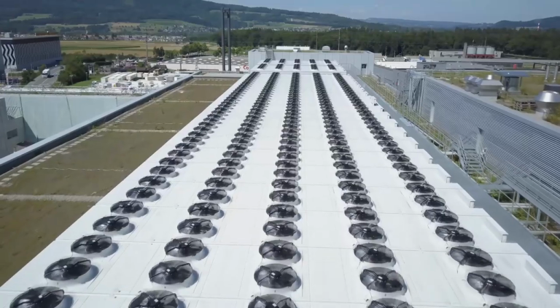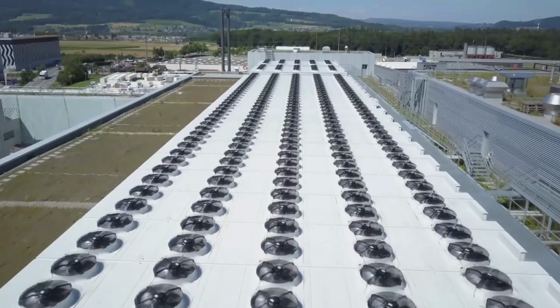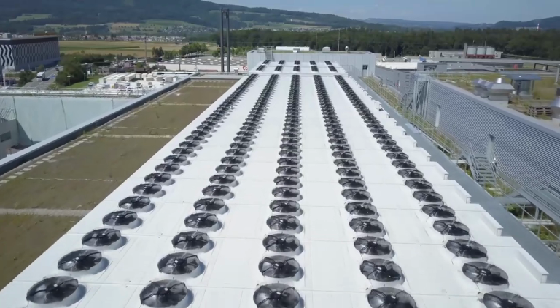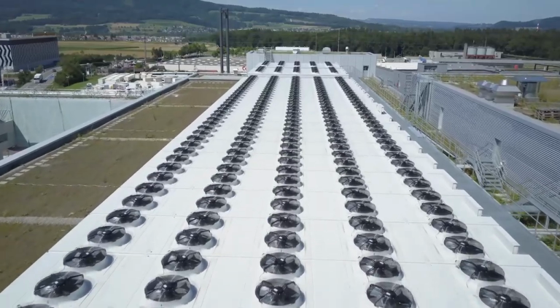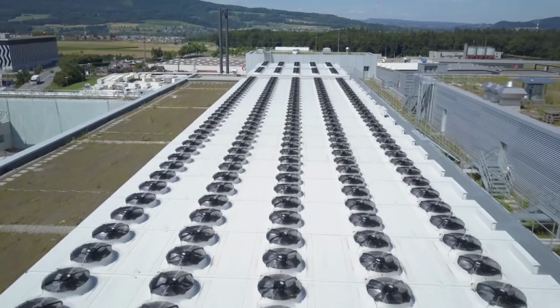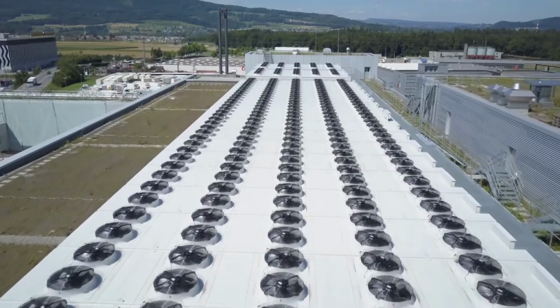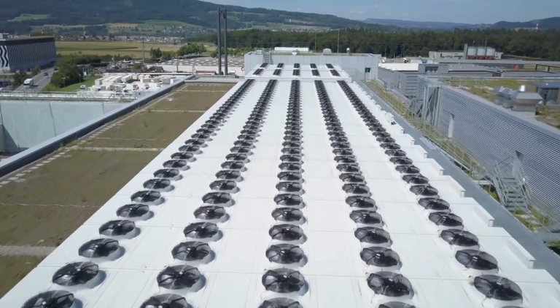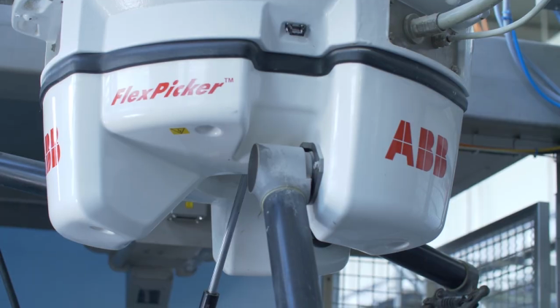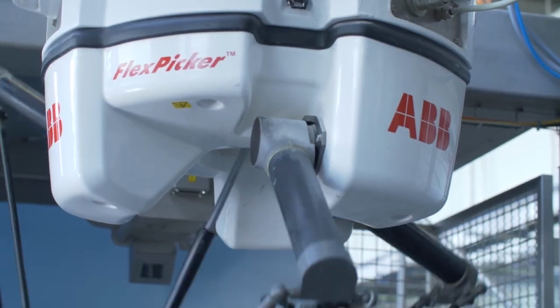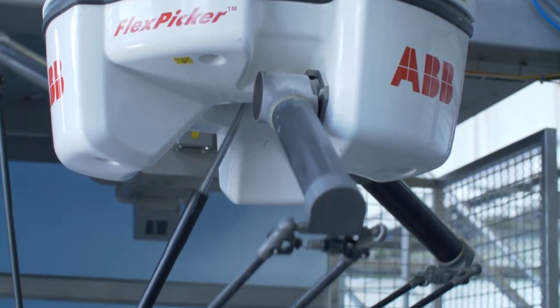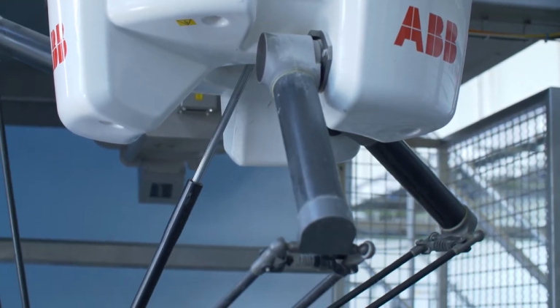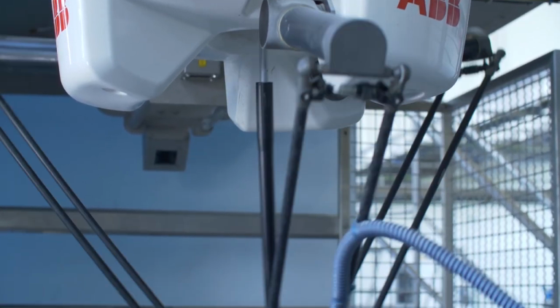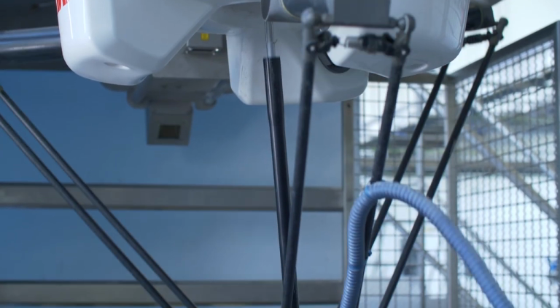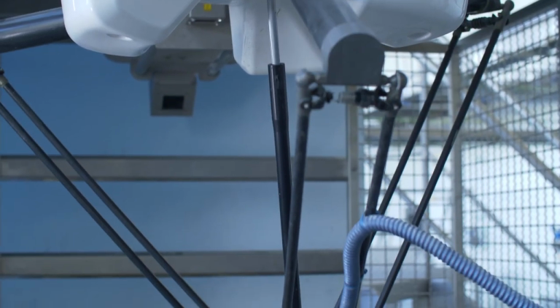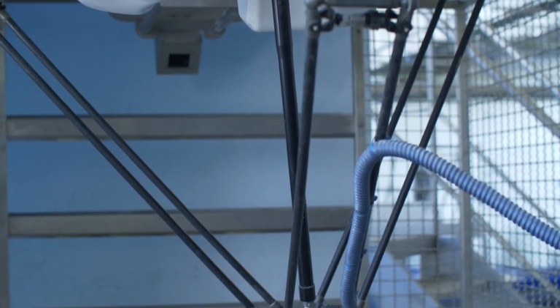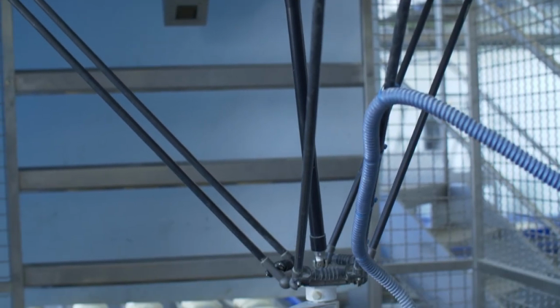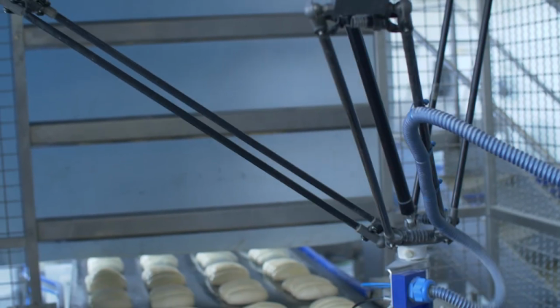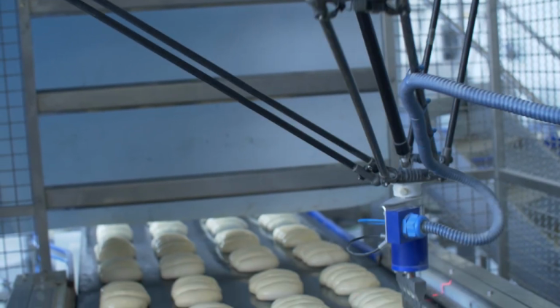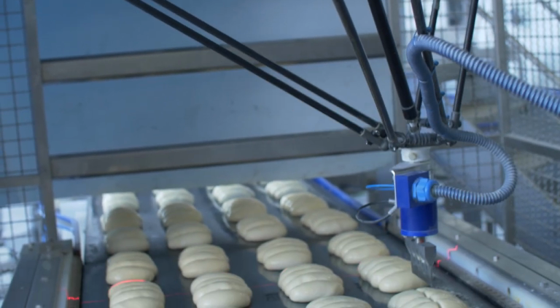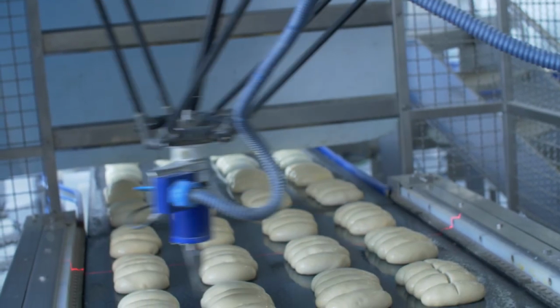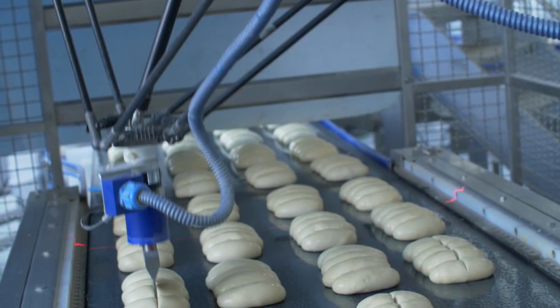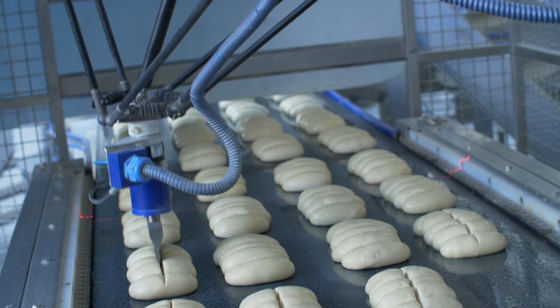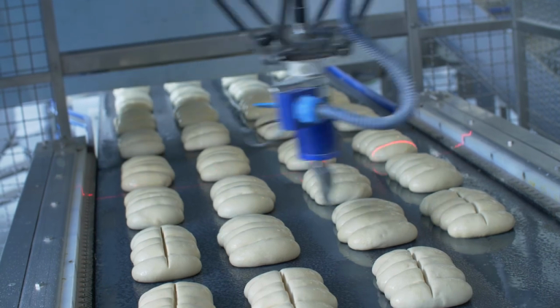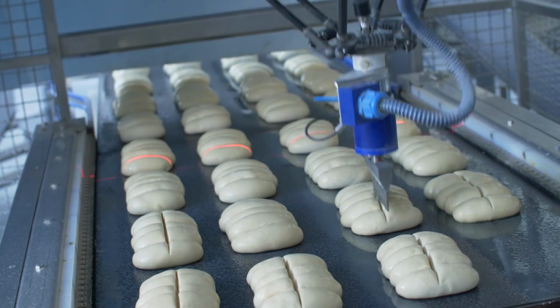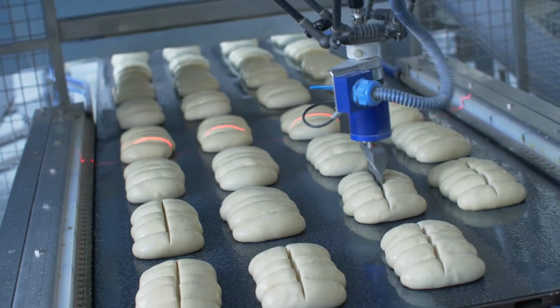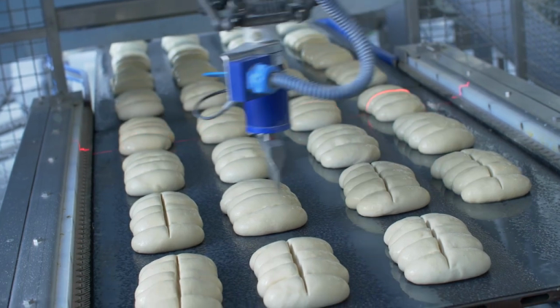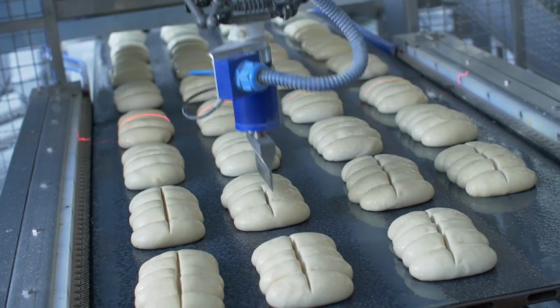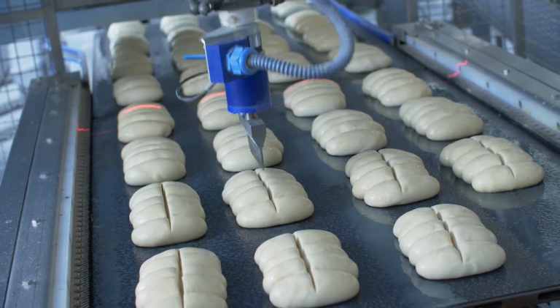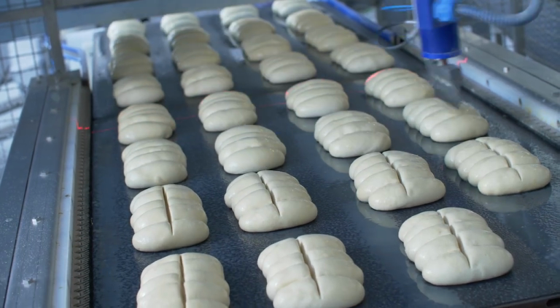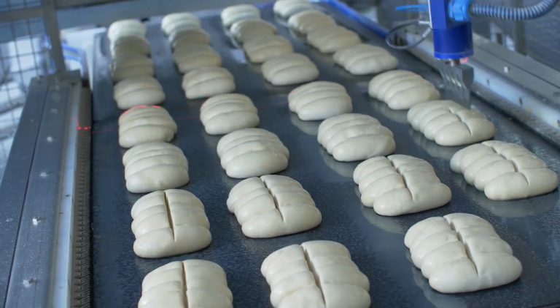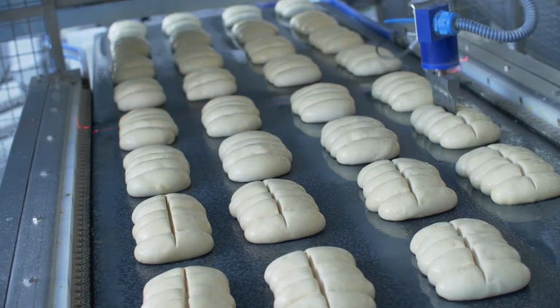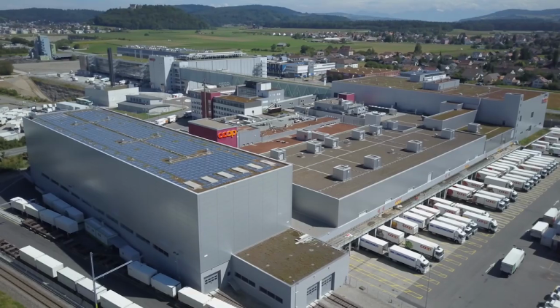ABB Motors, Drives, Solar Technology and Robotics are already being used at one of Co-op's main distribution centres, where sustainability was a key target.